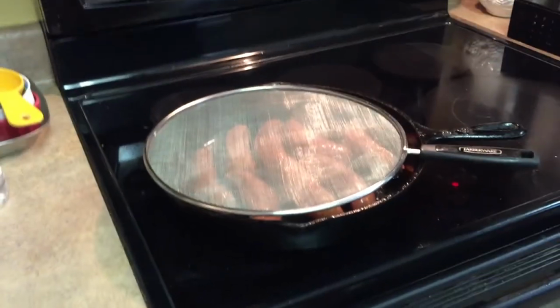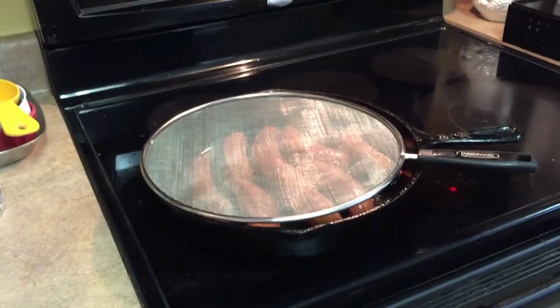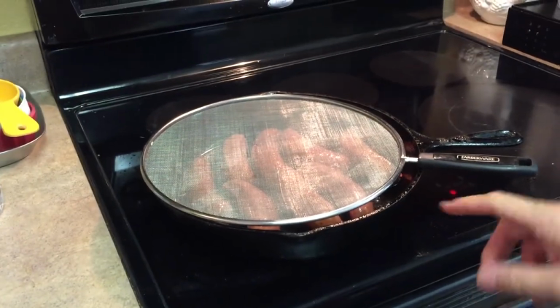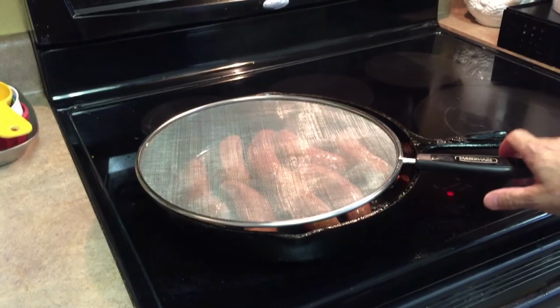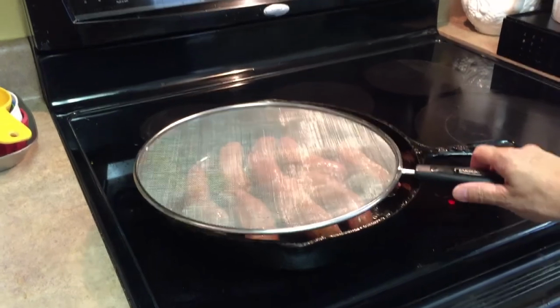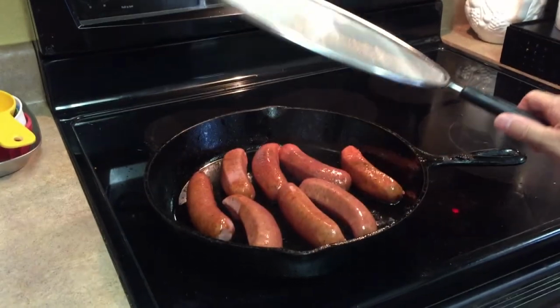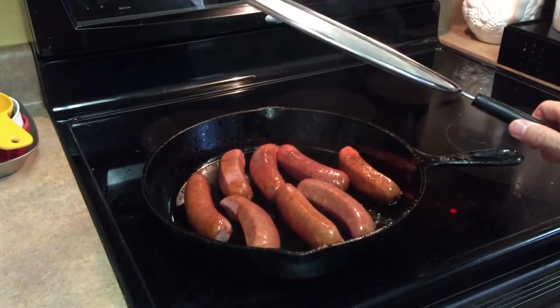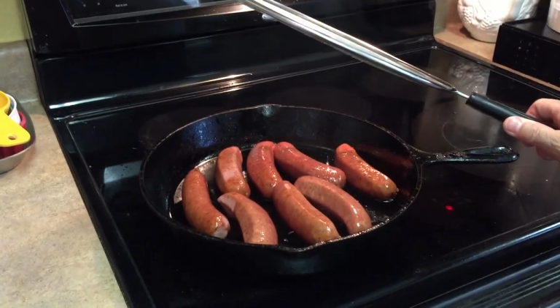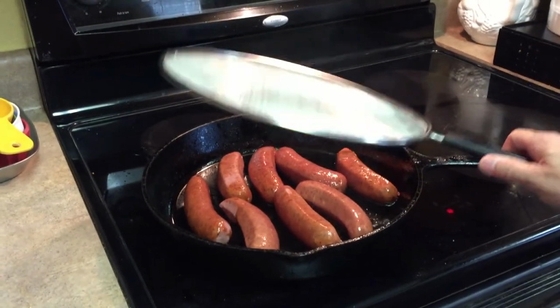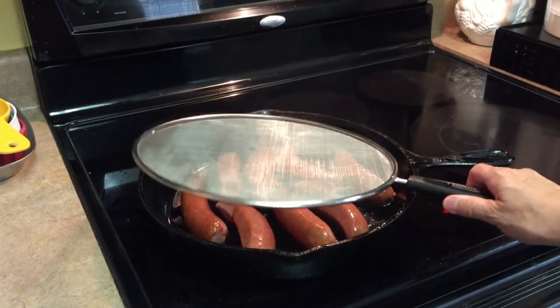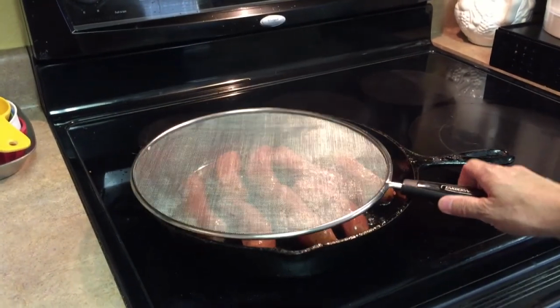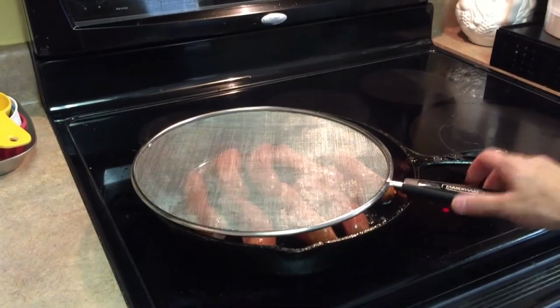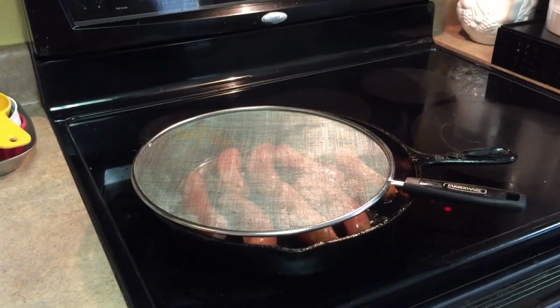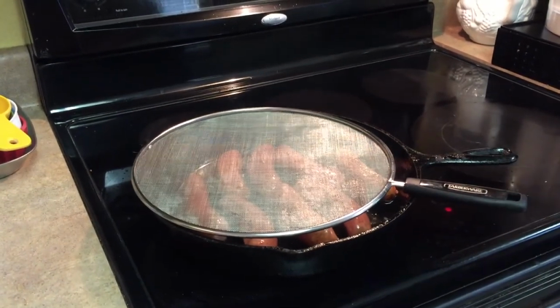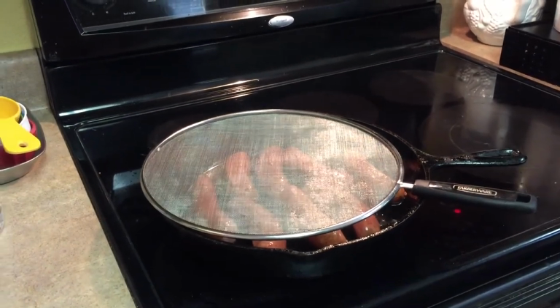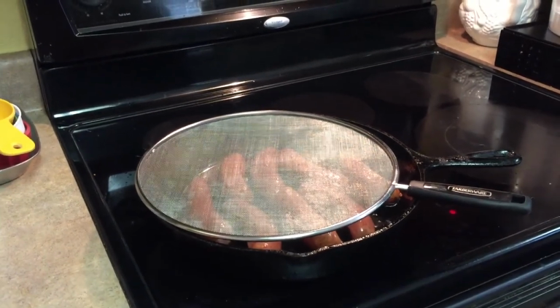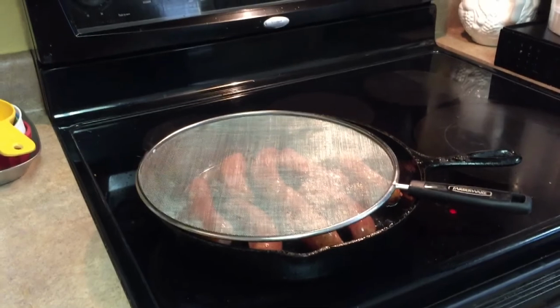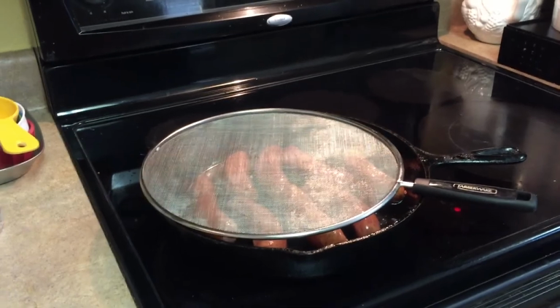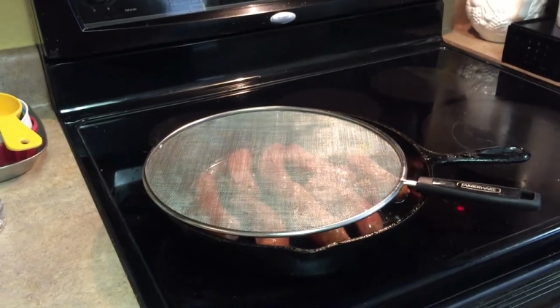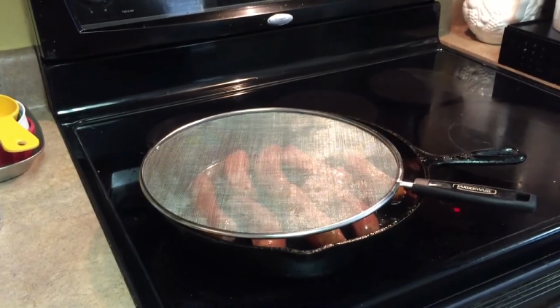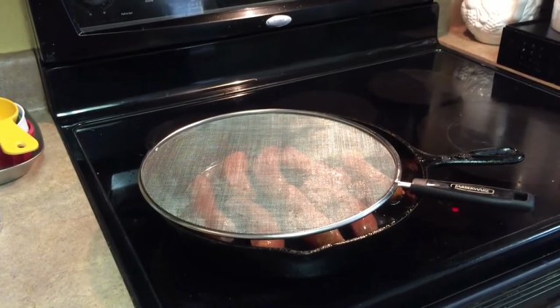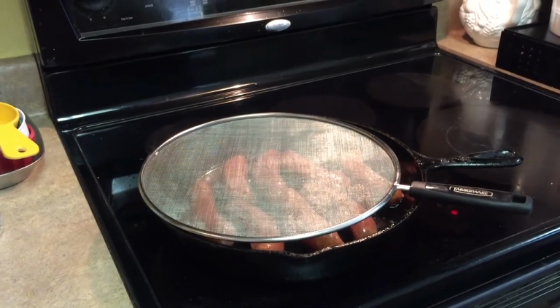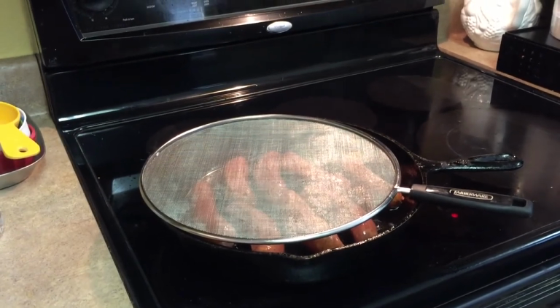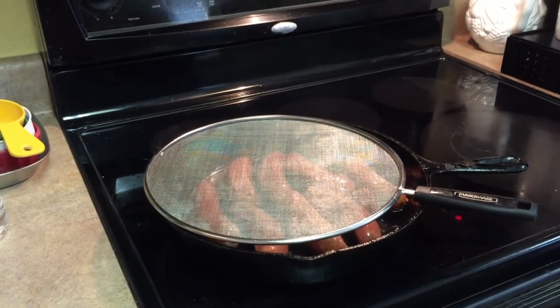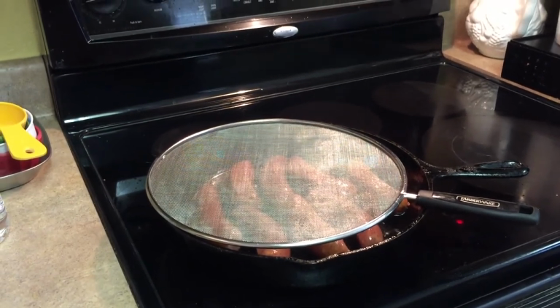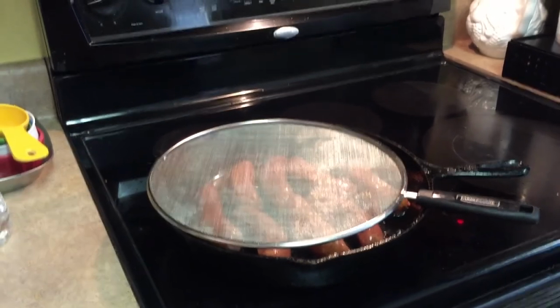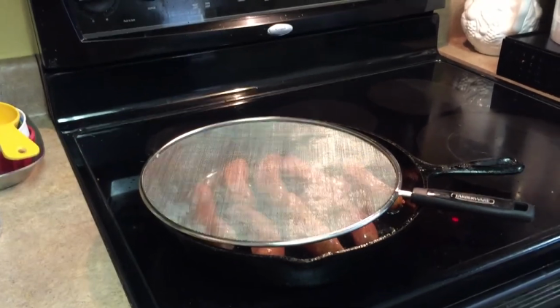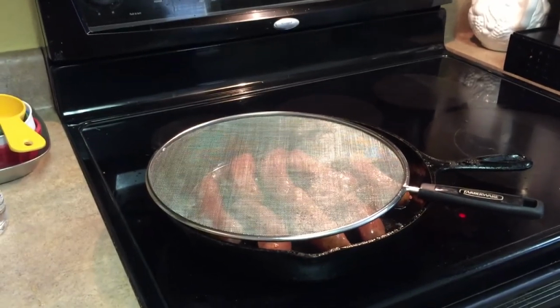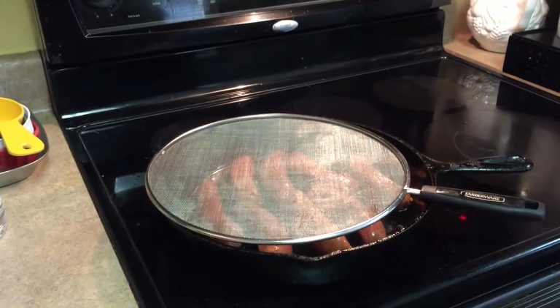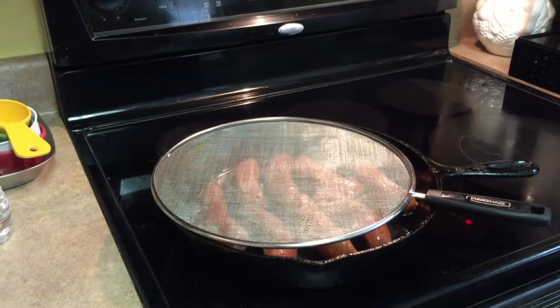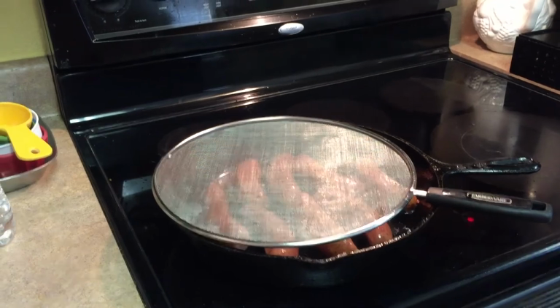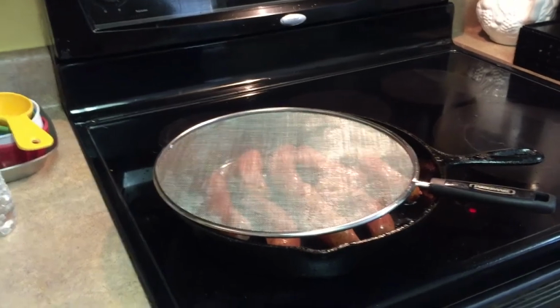I have eight sausage links. They can be Italian sausage, beef sausage, kielbasa, whatever your favorite sausage is. And I'm going to simmer those on medium-high heat until they're brown on both sides.